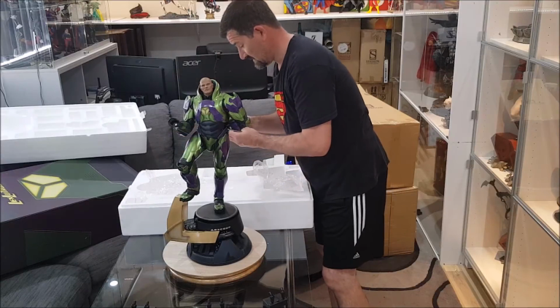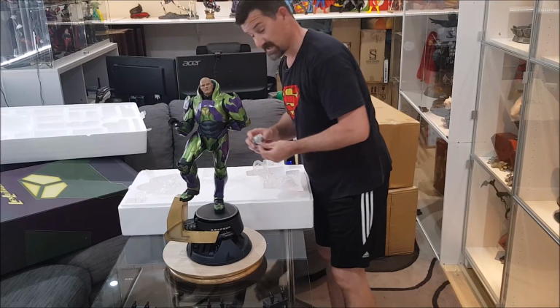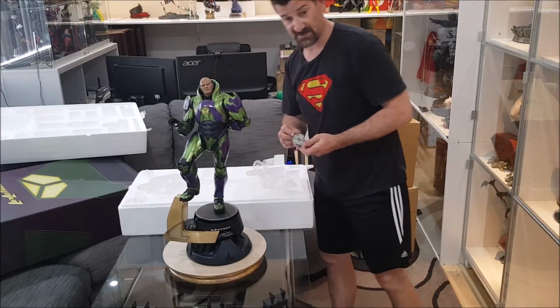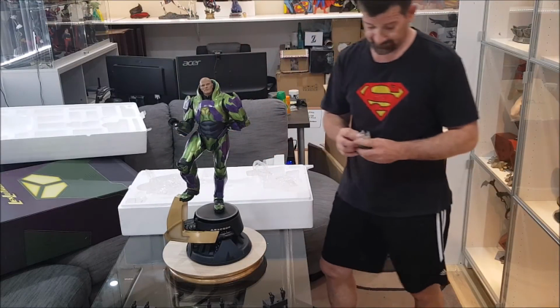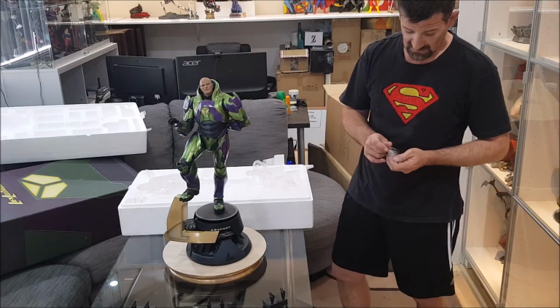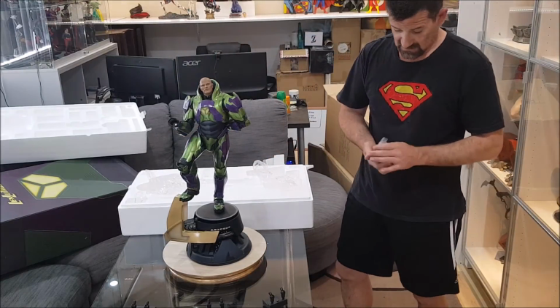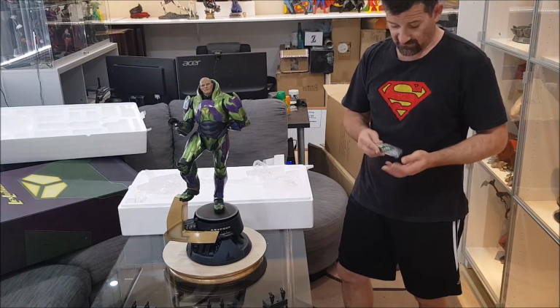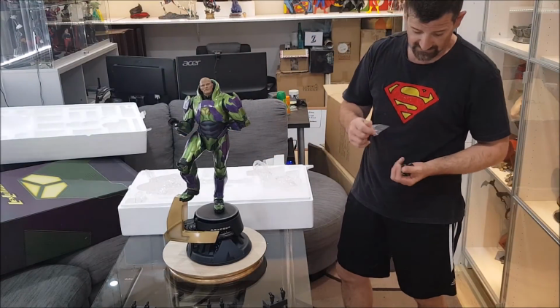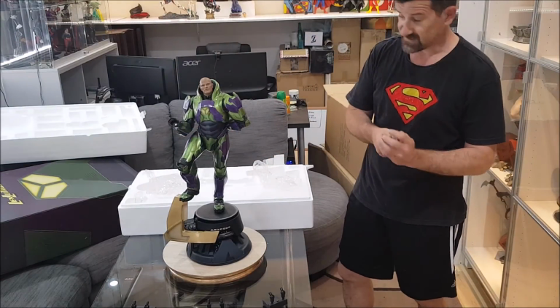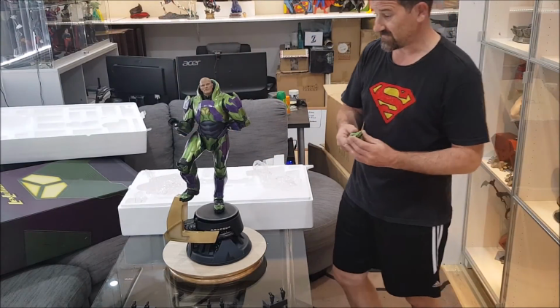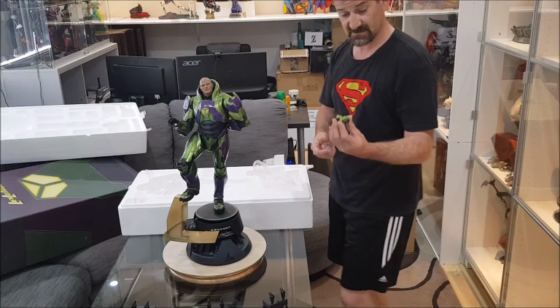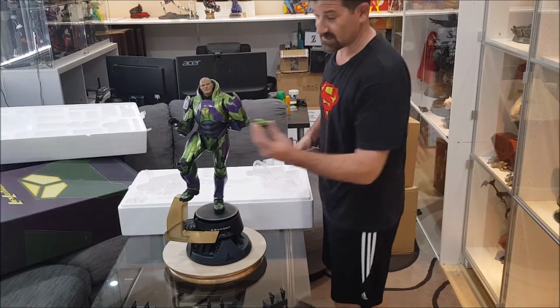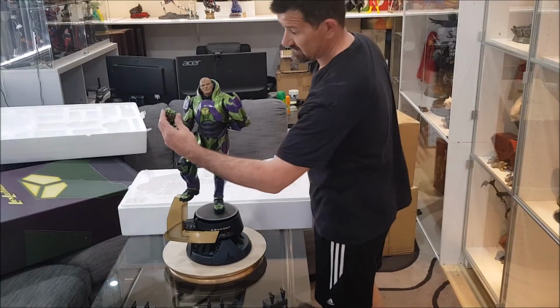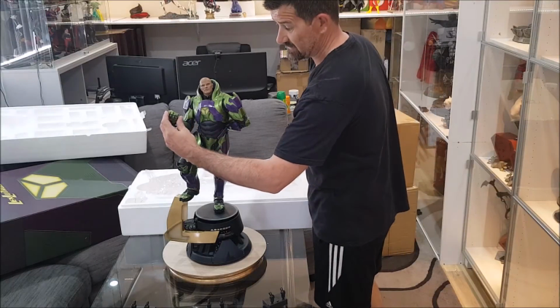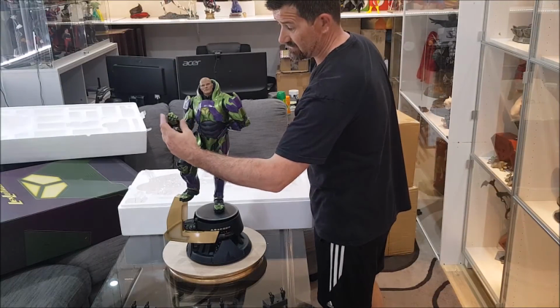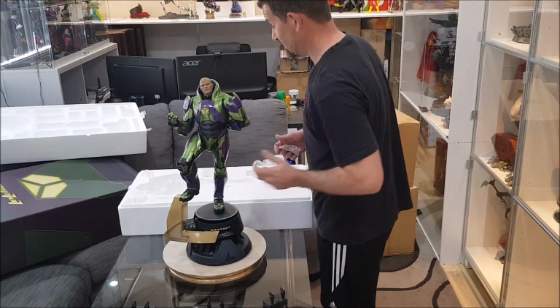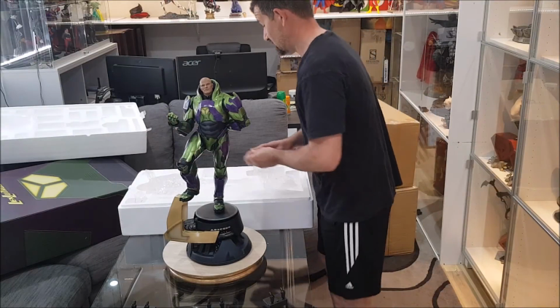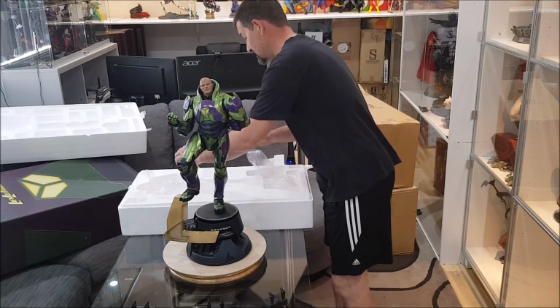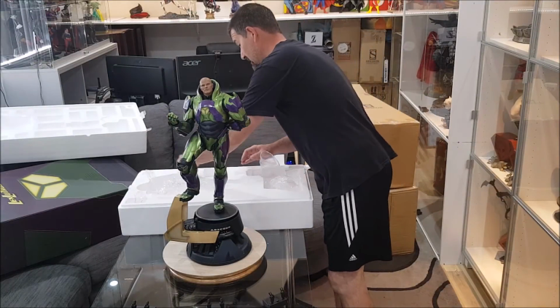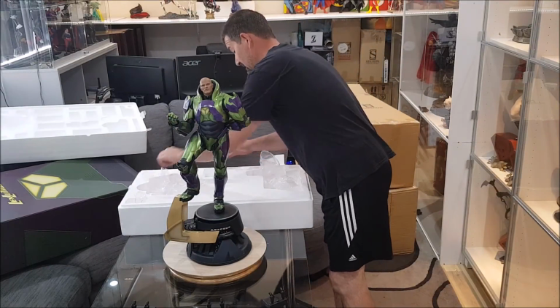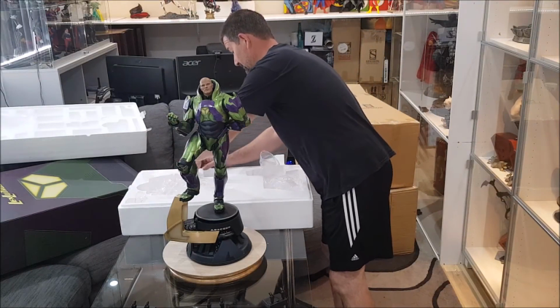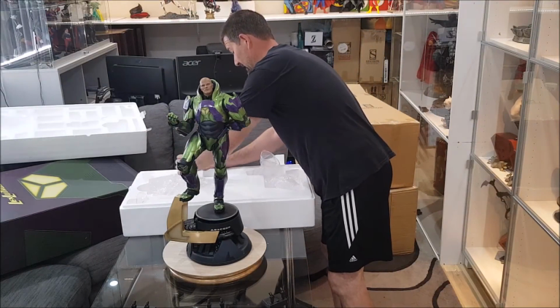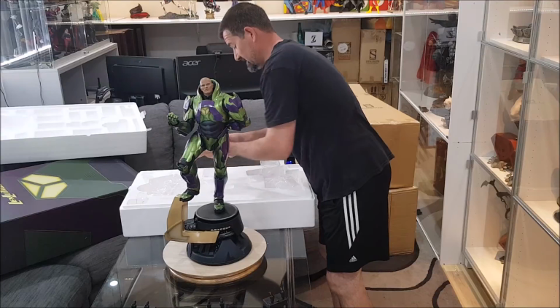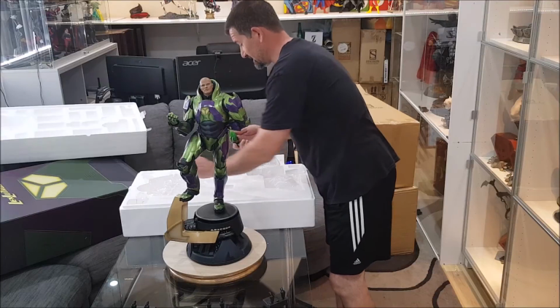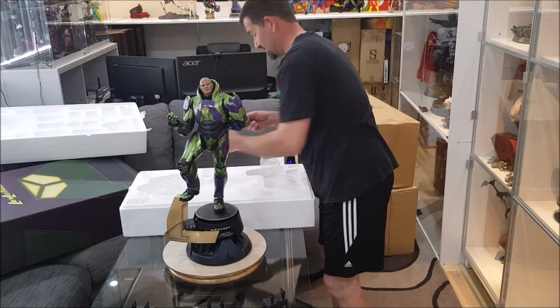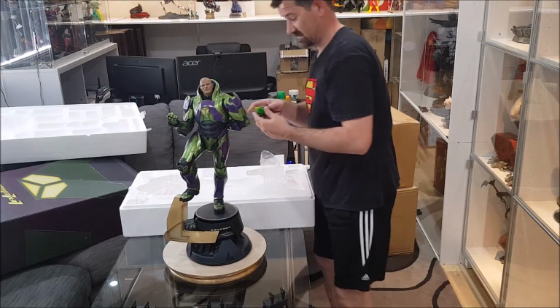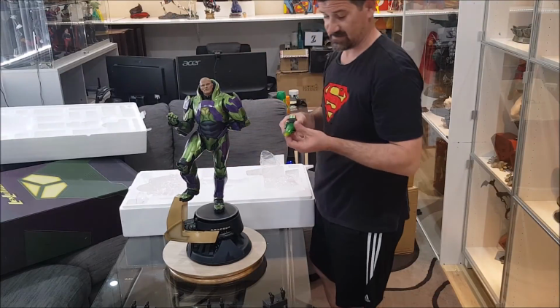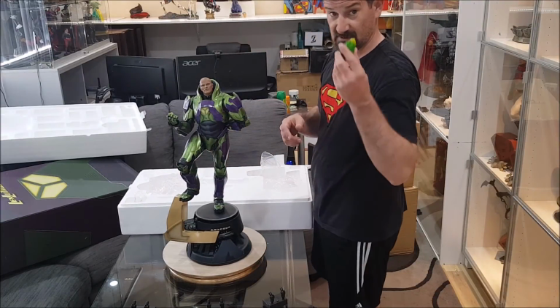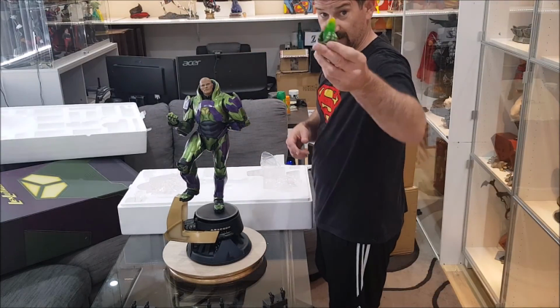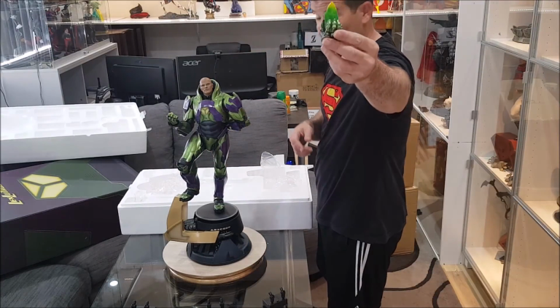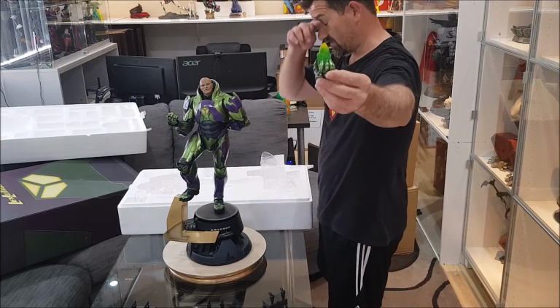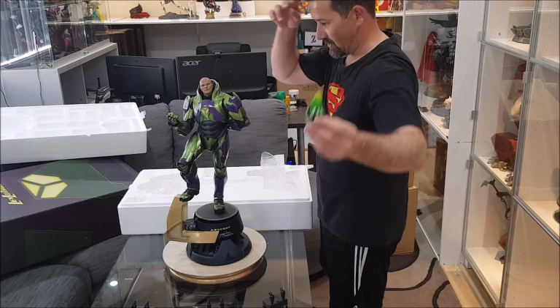The regular version comes just with his closed fist, which goes here. But with the exclusive you get the Kryptonite accessory.